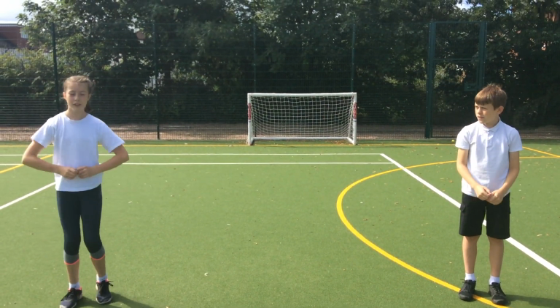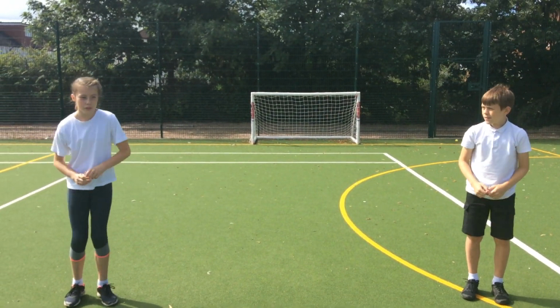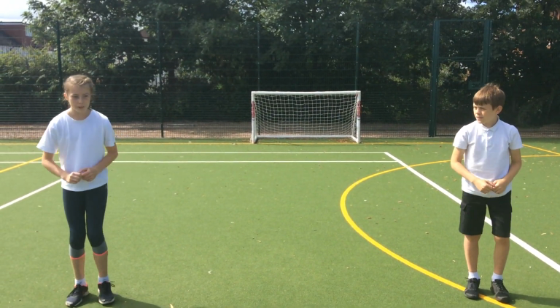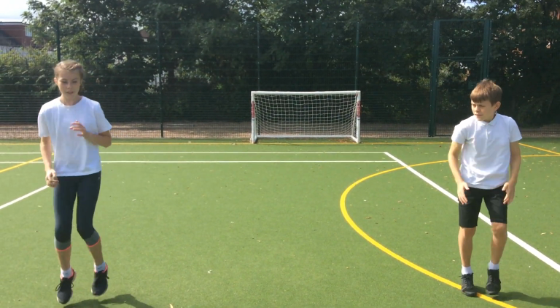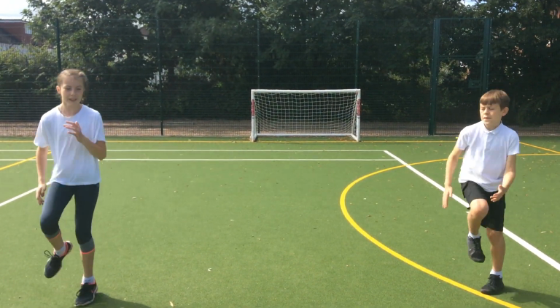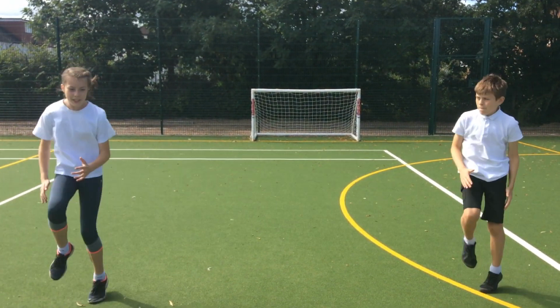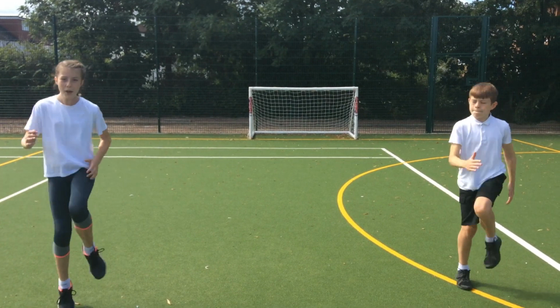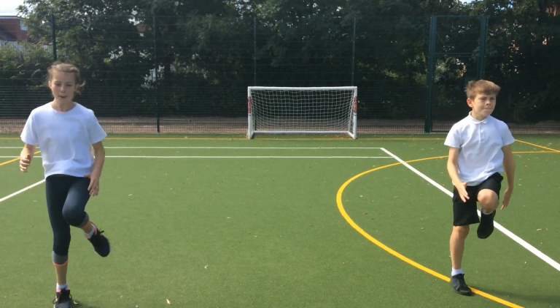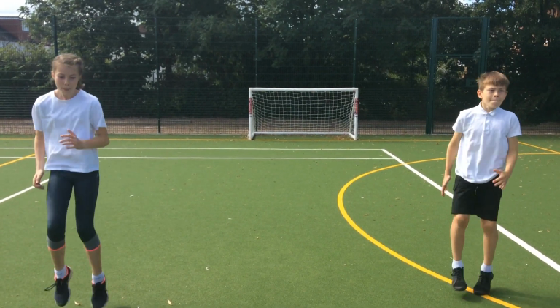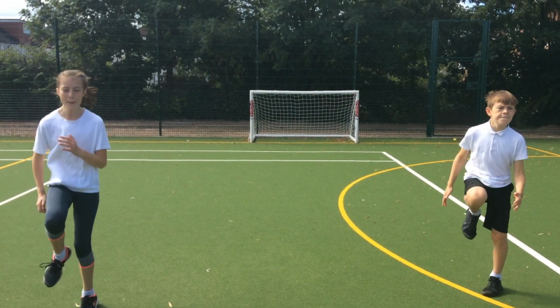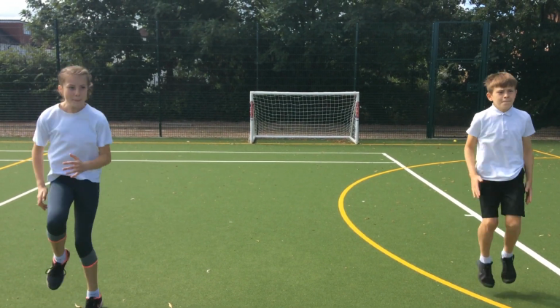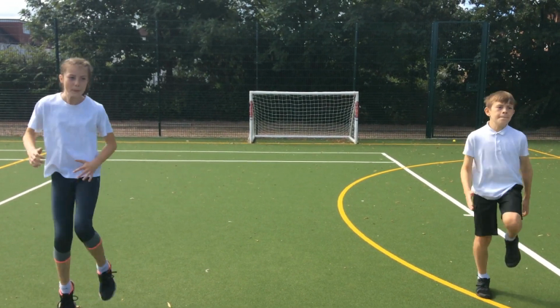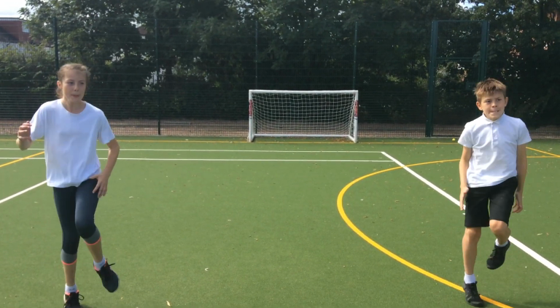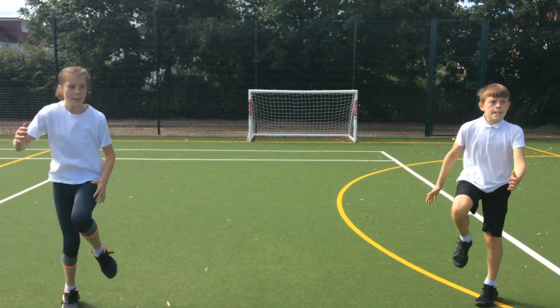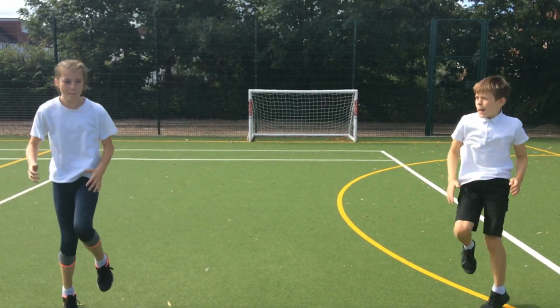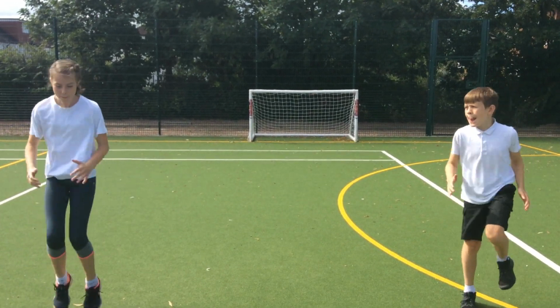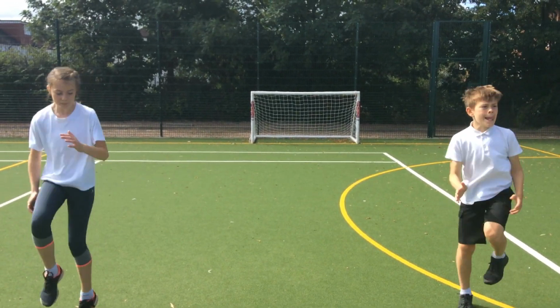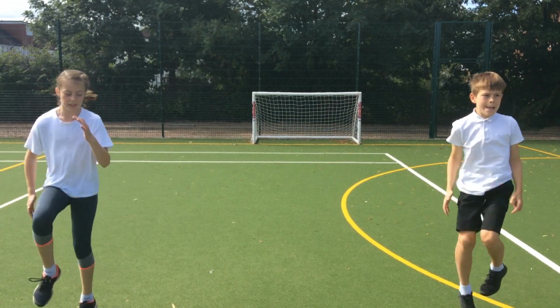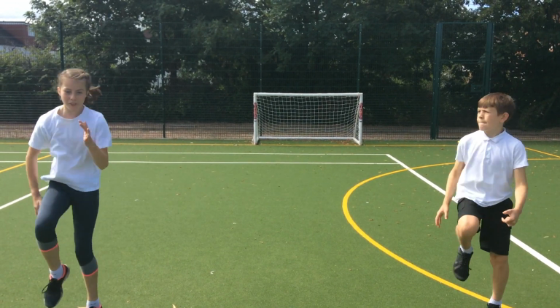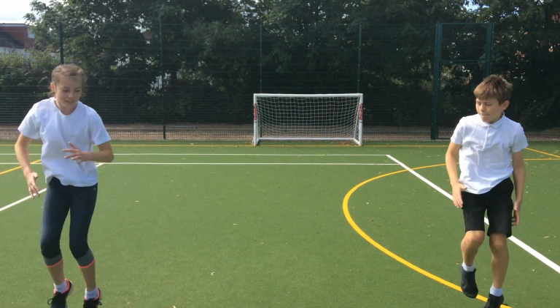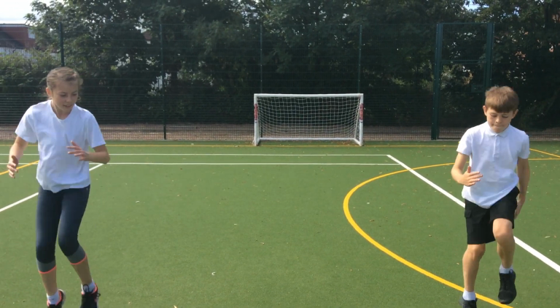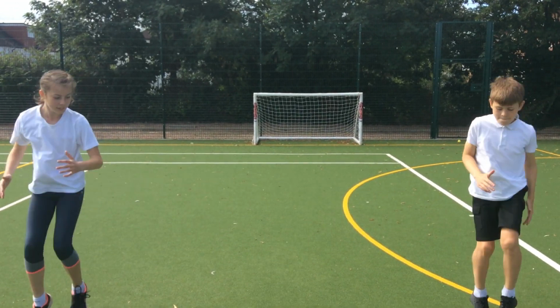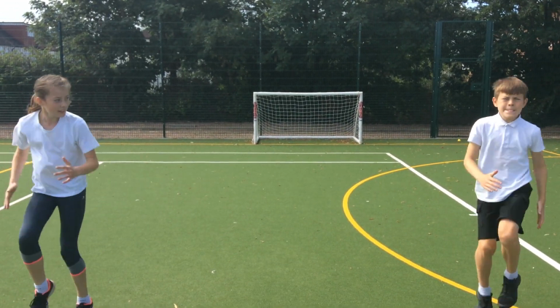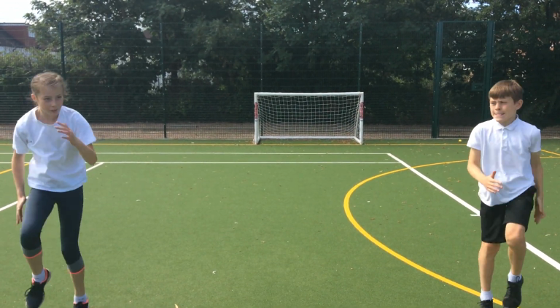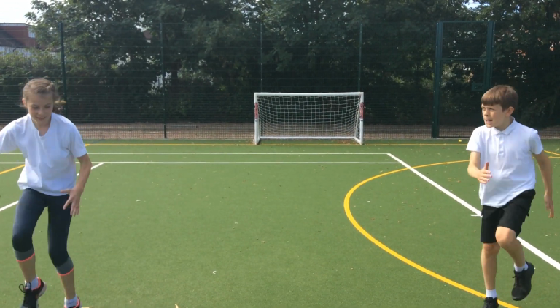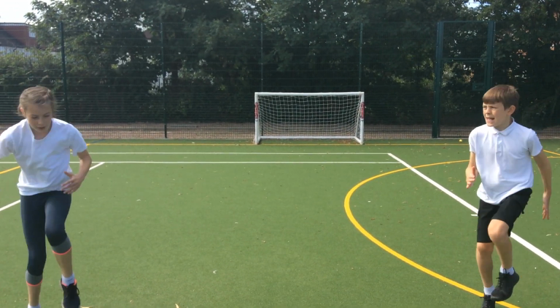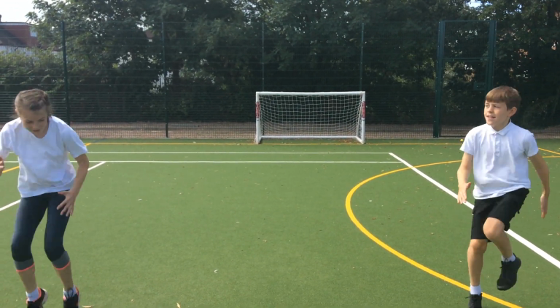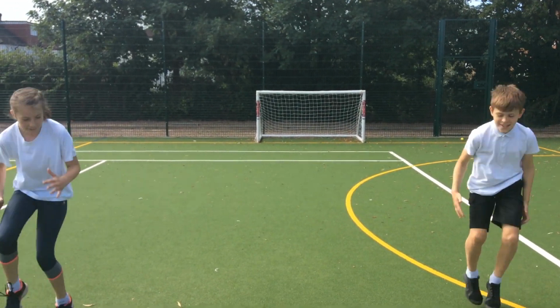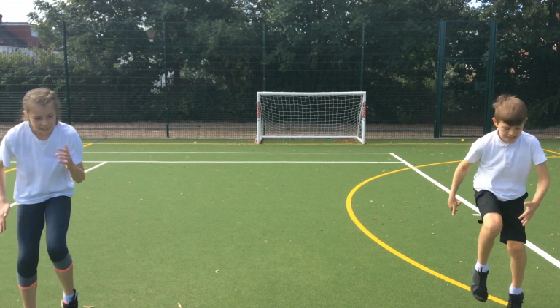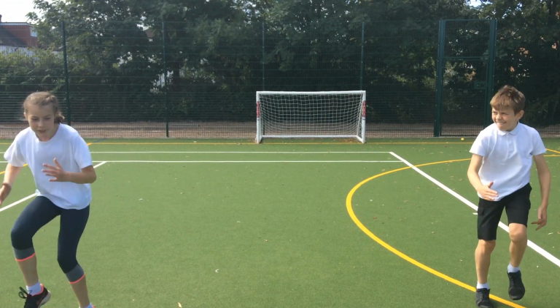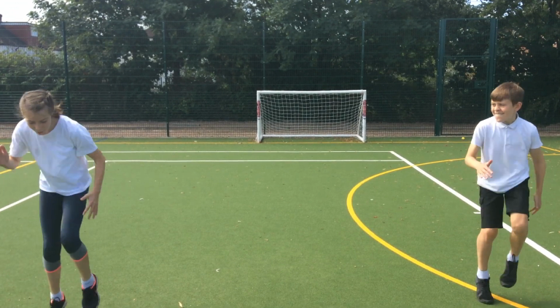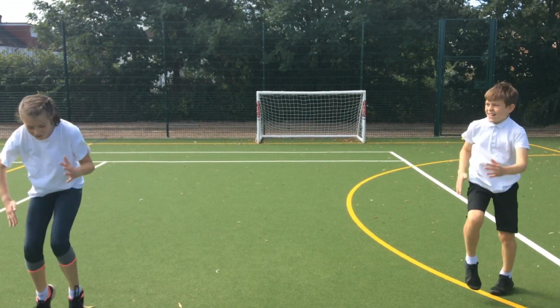You're going to go for your morning run. You're going to keep your knees high. Can we go a bit faster? A bit faster. Going back to your house faster.